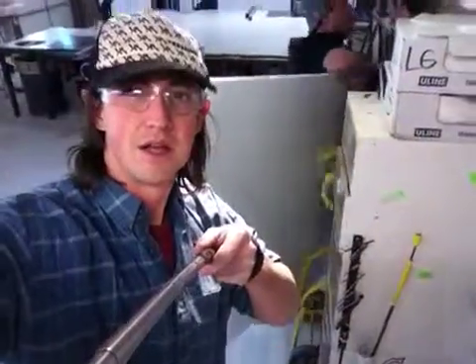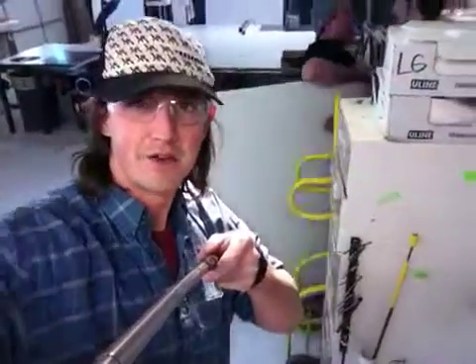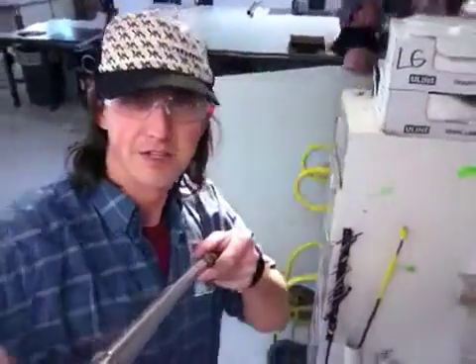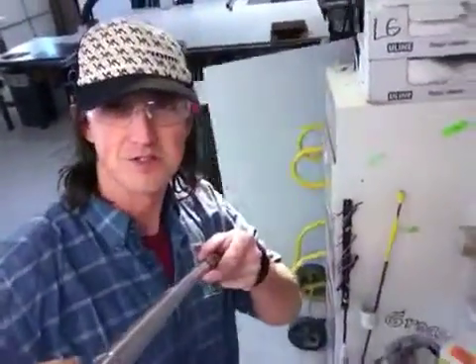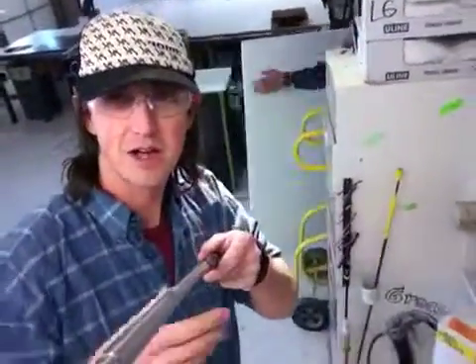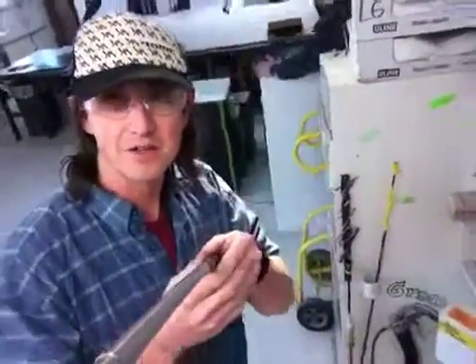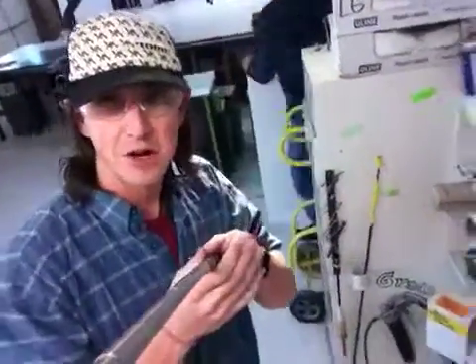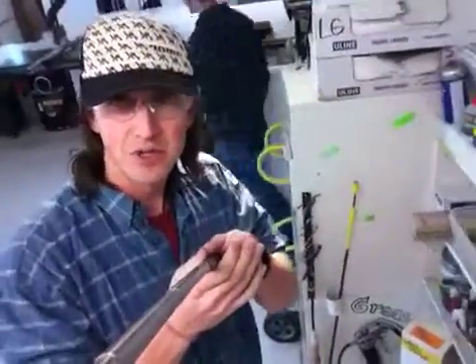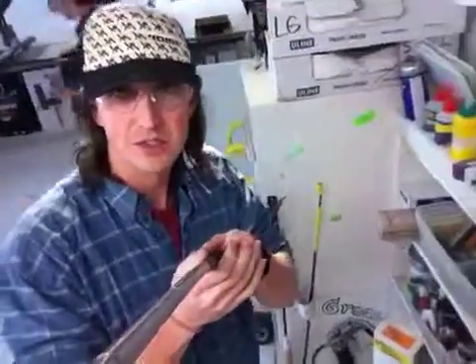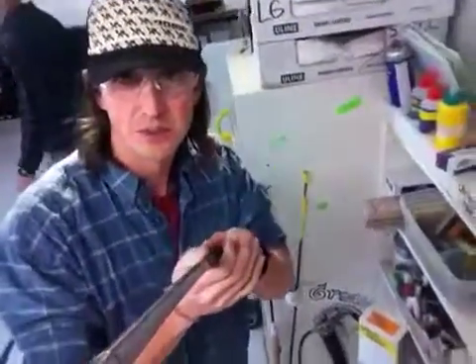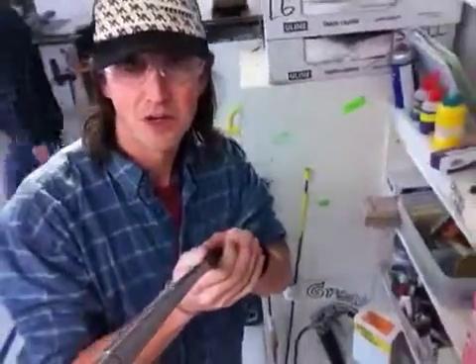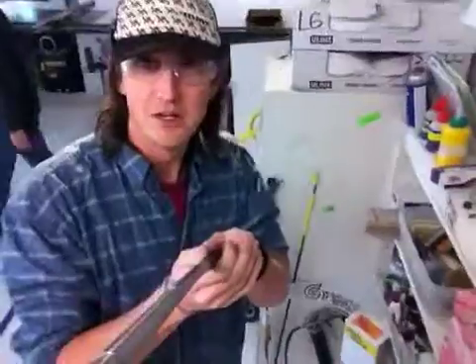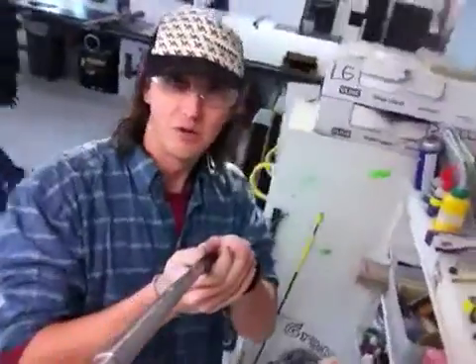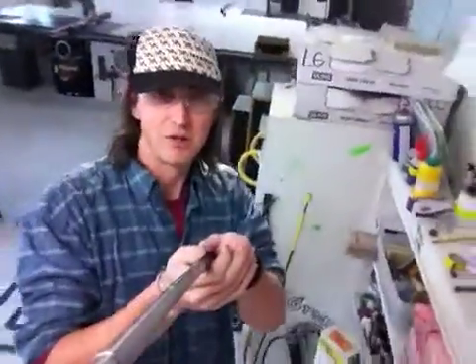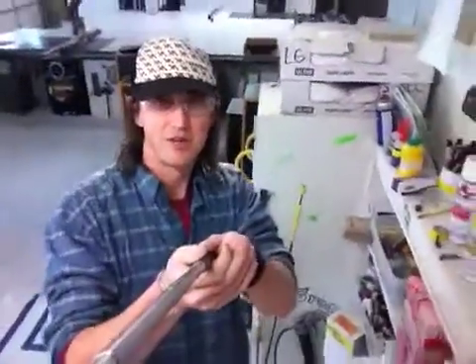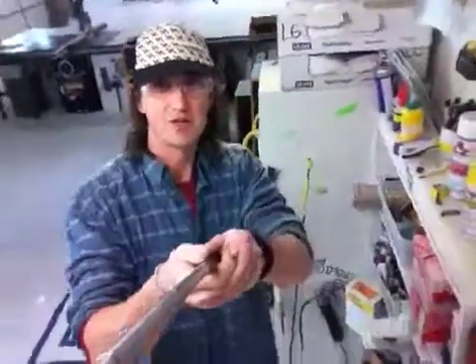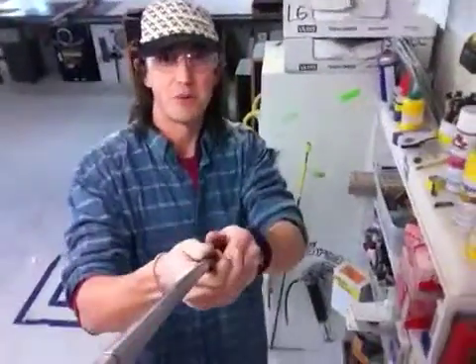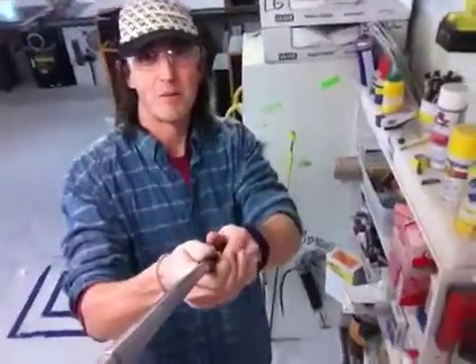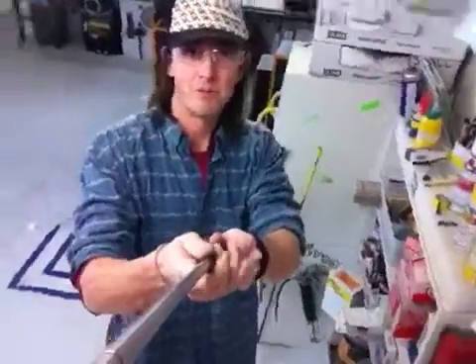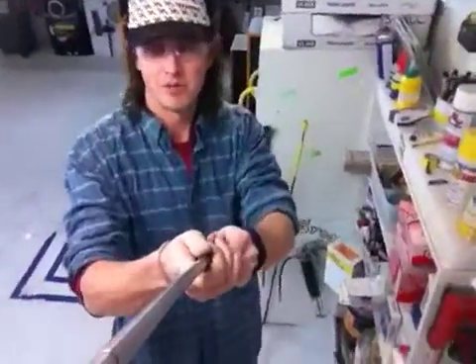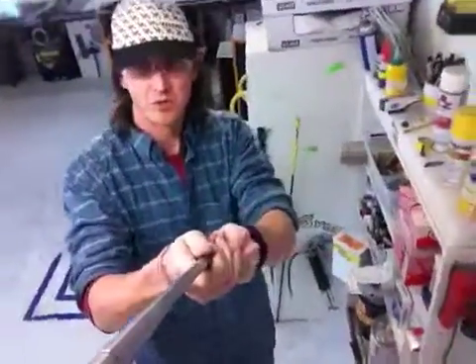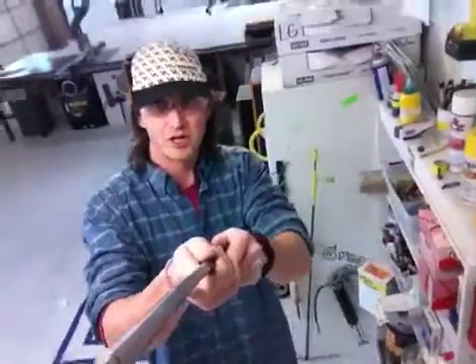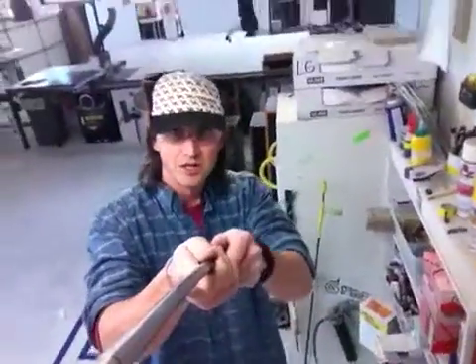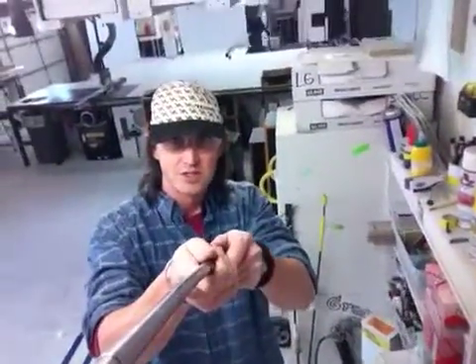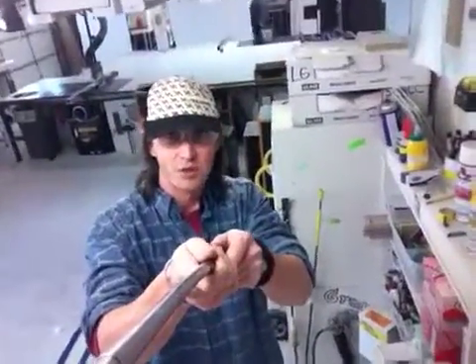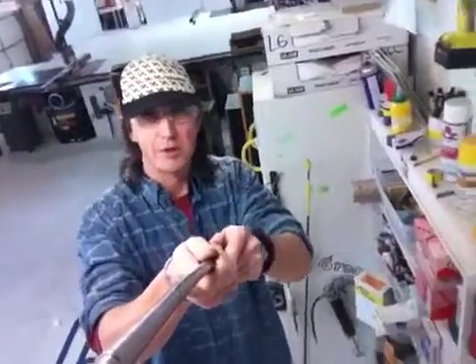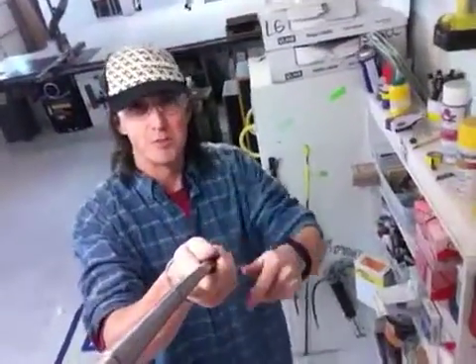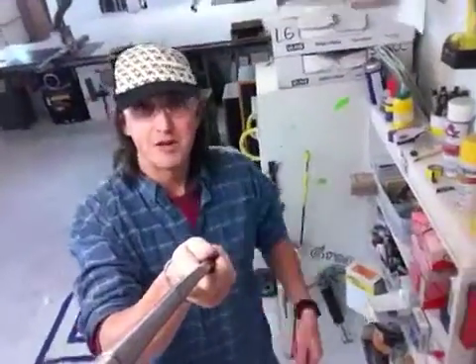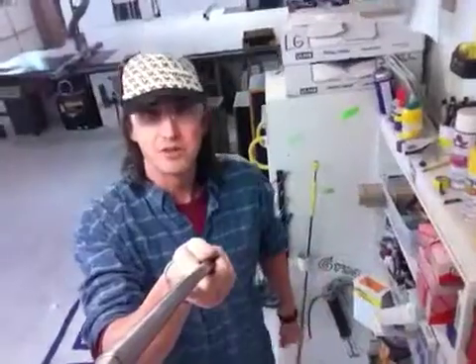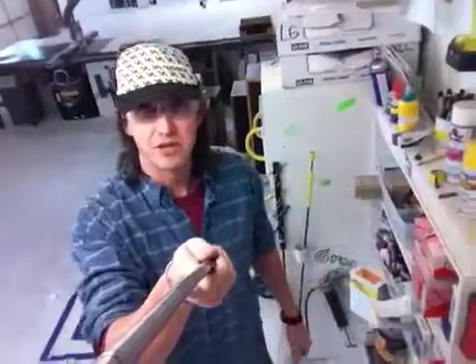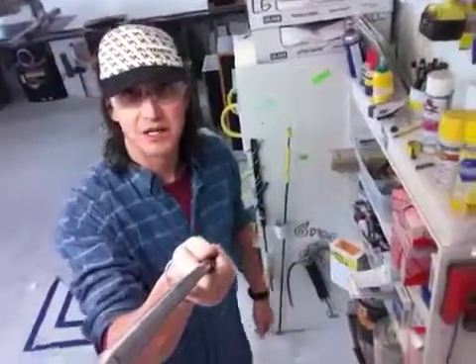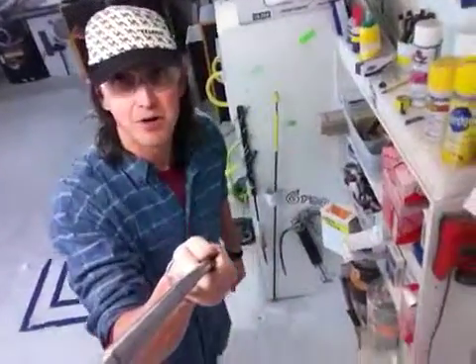Hey, Greg. This is Craig. Hoping you guys are doing well. I wanted to videotape you about my improvement this morning. It's a simple one, I hope you don't mind. I think you like it that way.